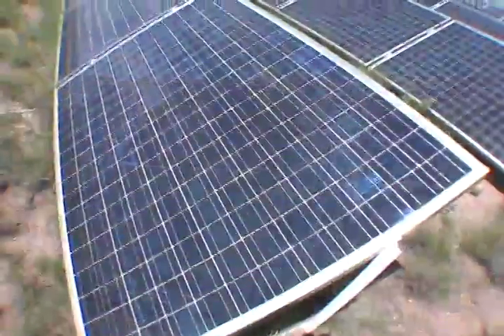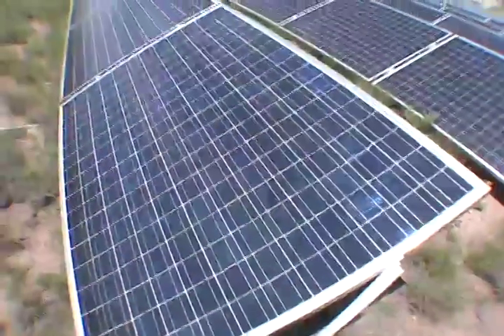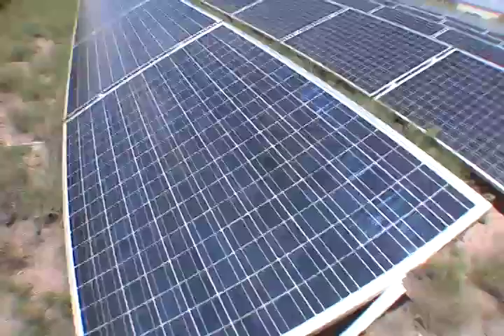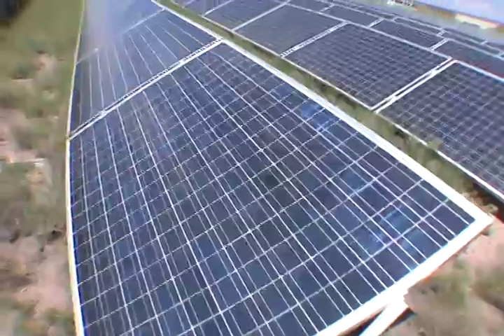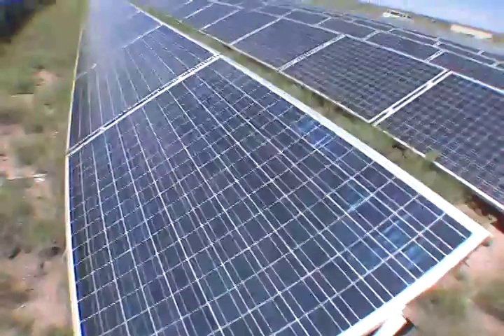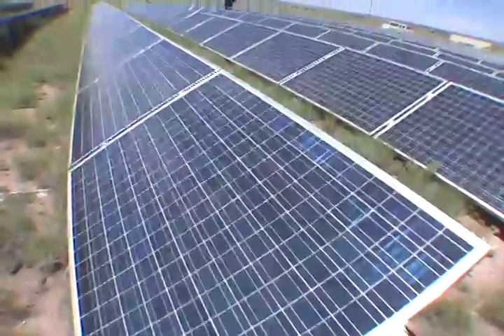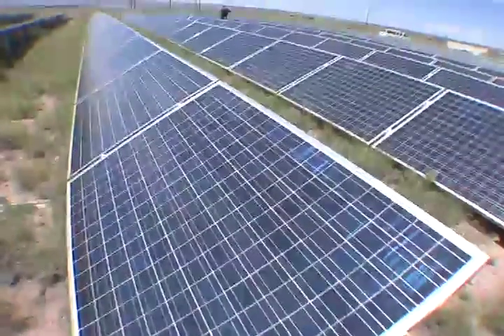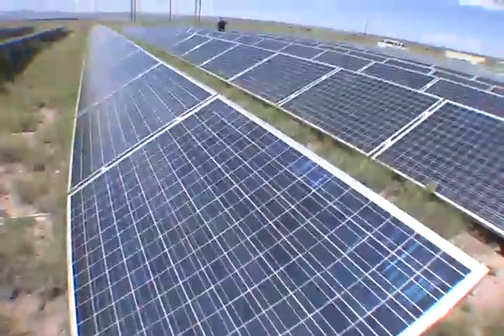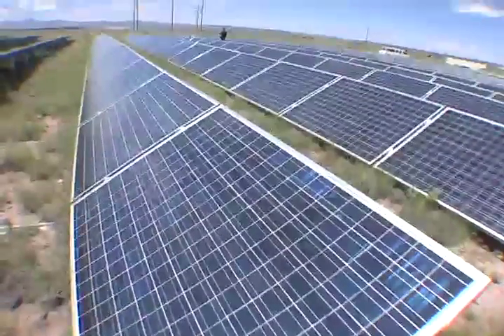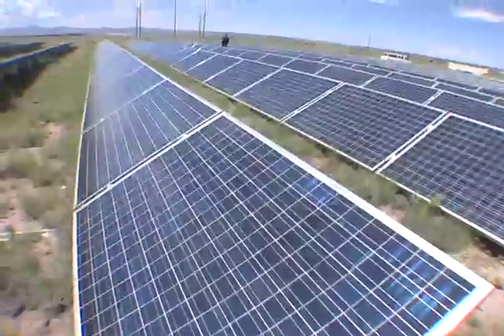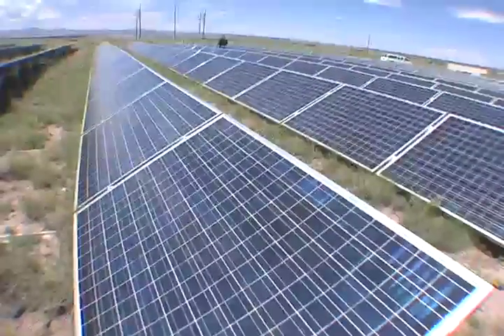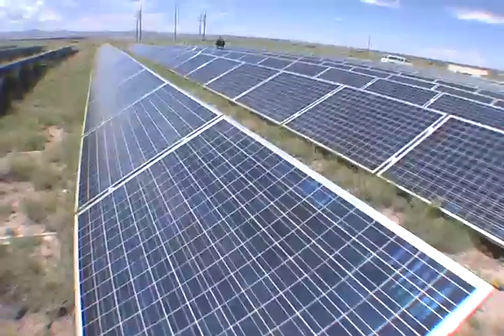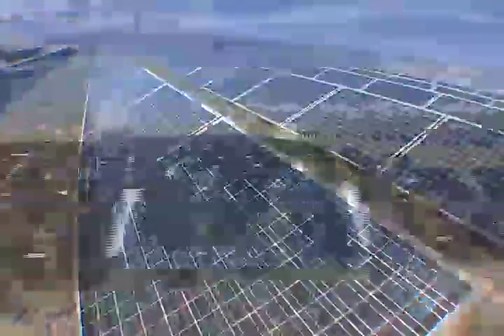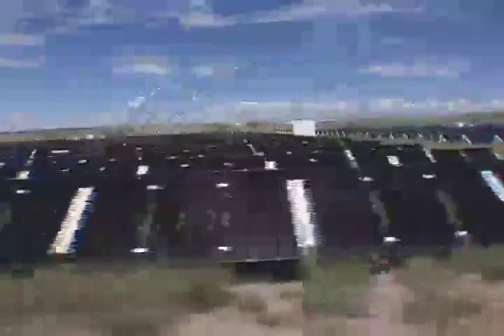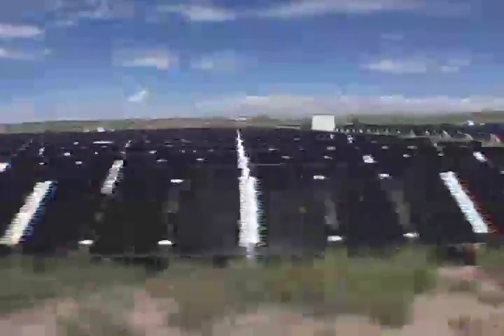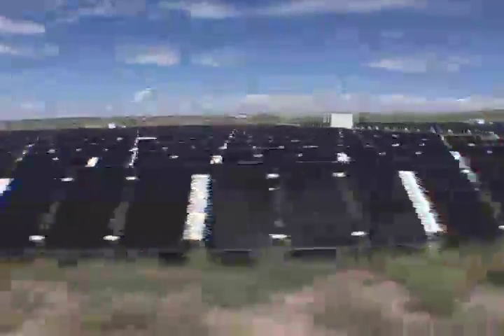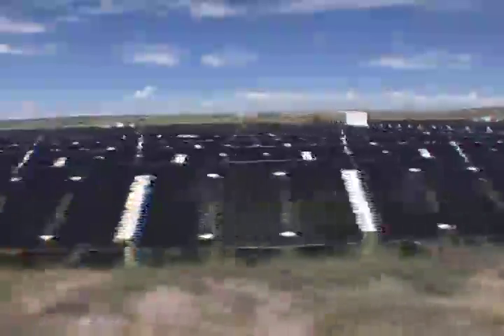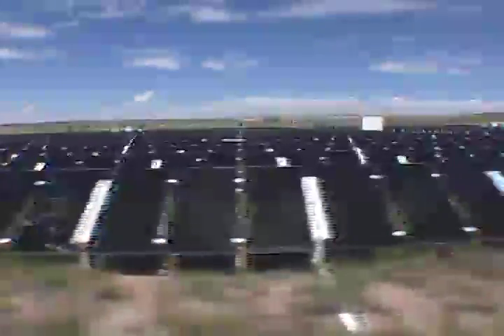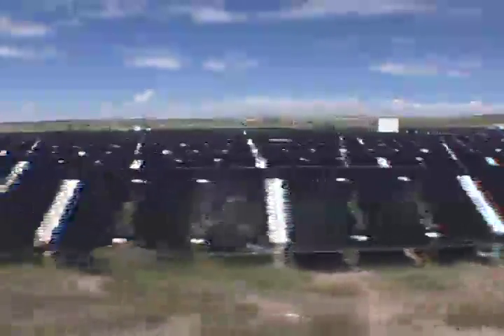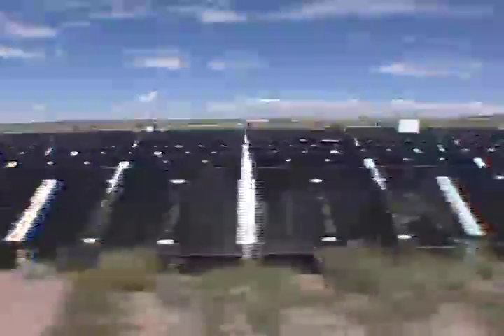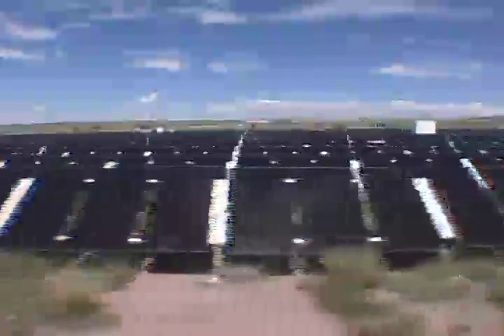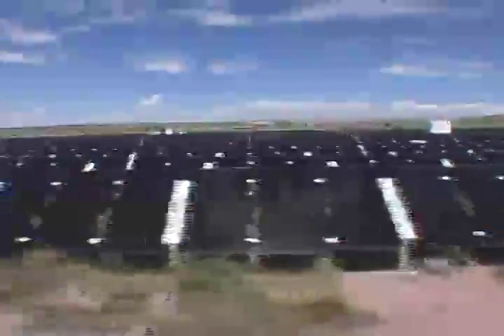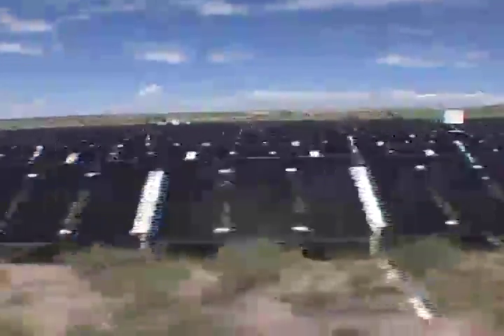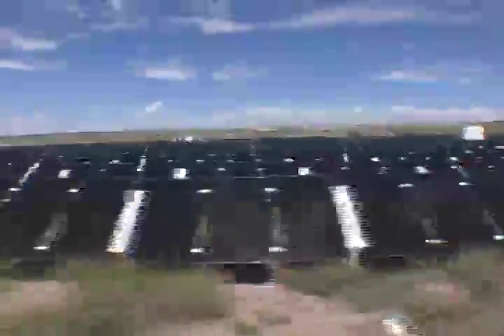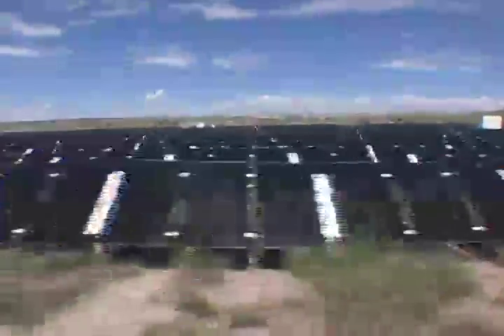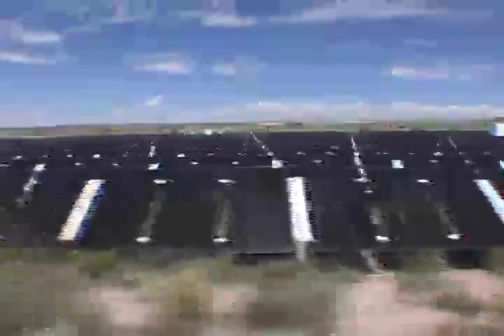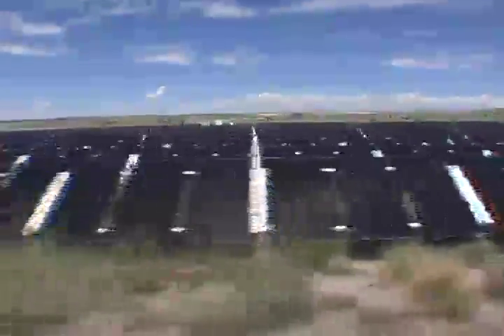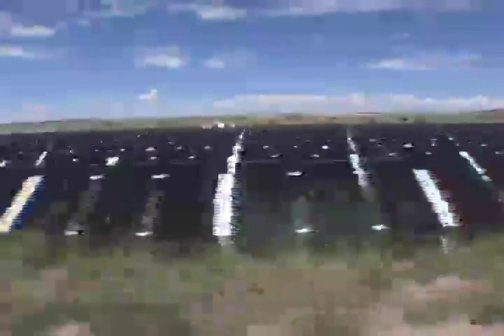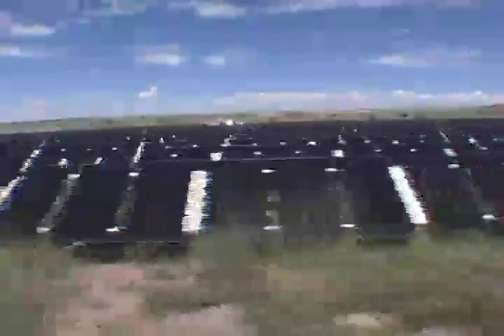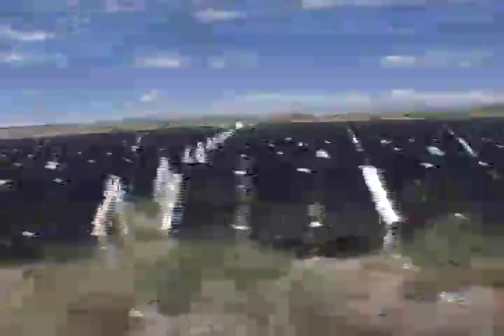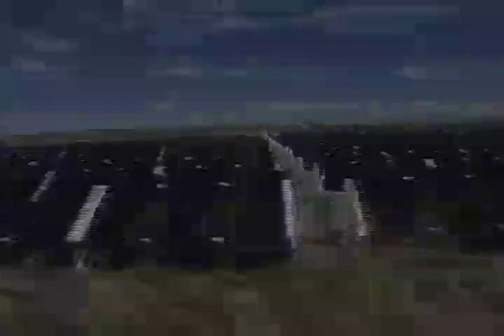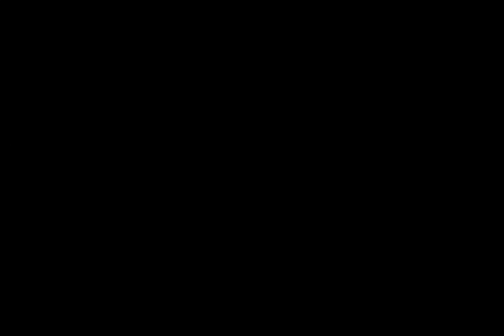Regardless of whether it's a commercial or residential installation, a key factor to realize the safest, most dependable, and most energy efficient systems are copper conductors for grounding and distribution wiring.